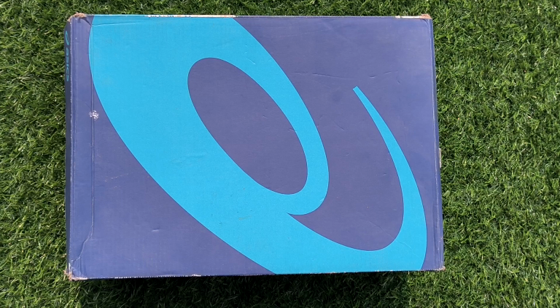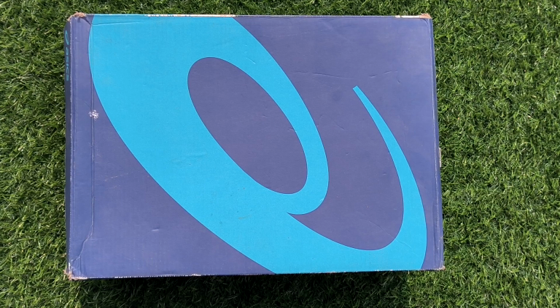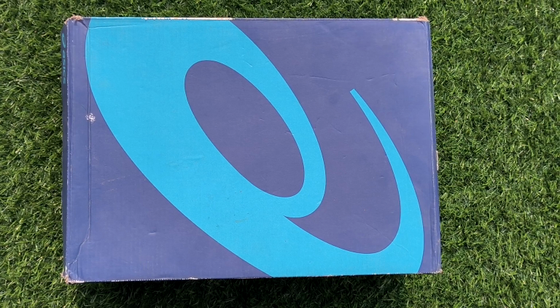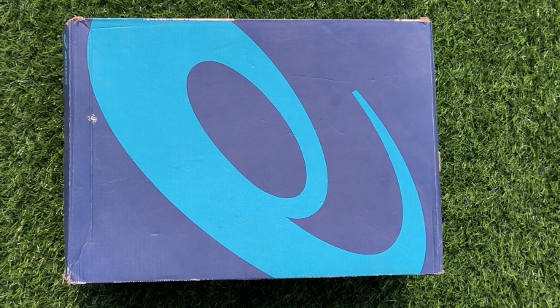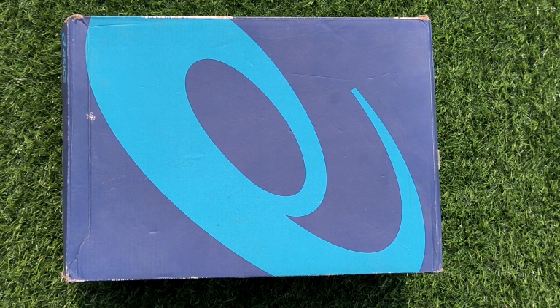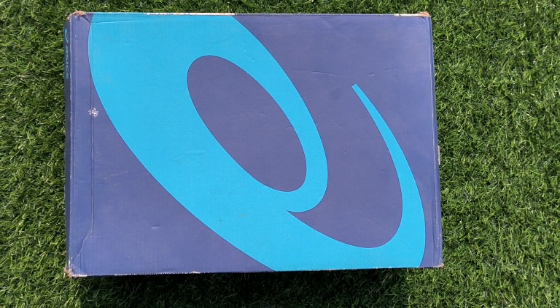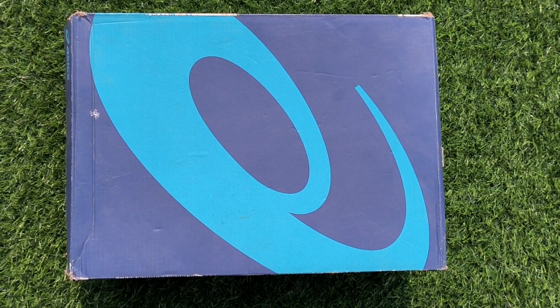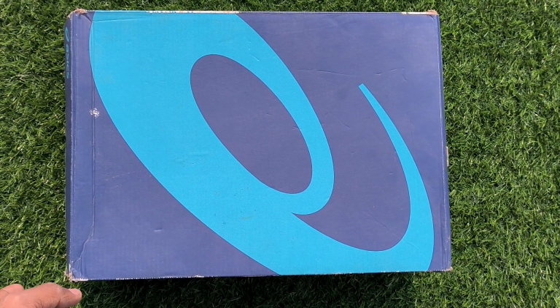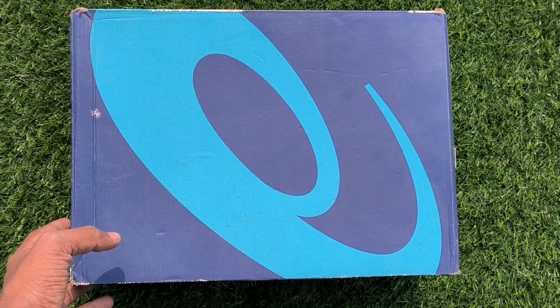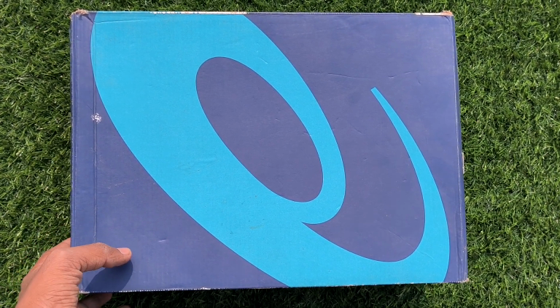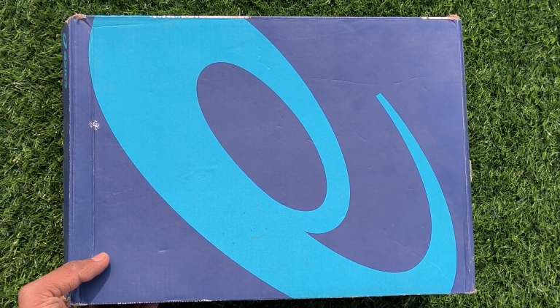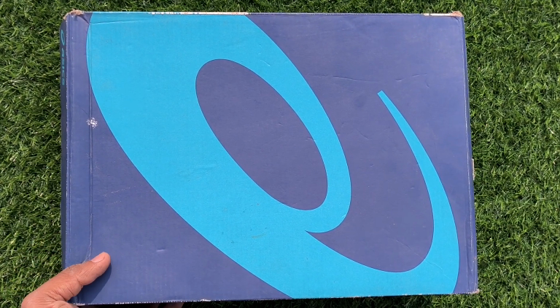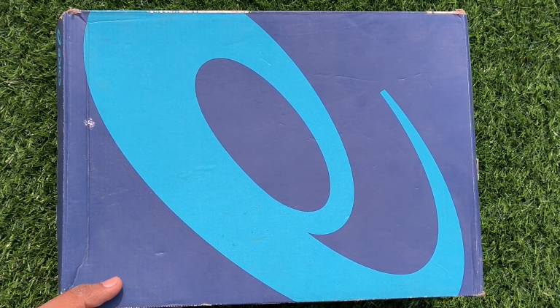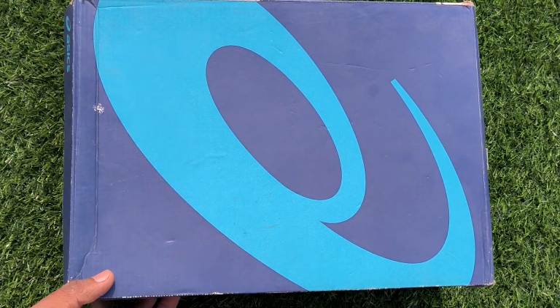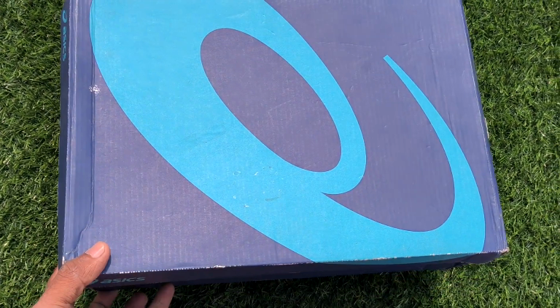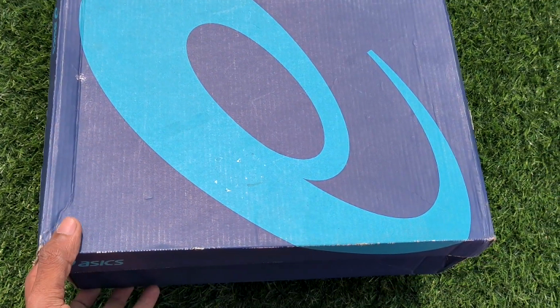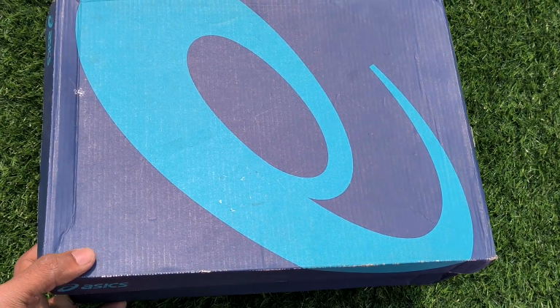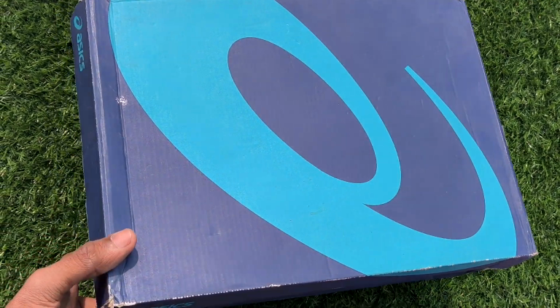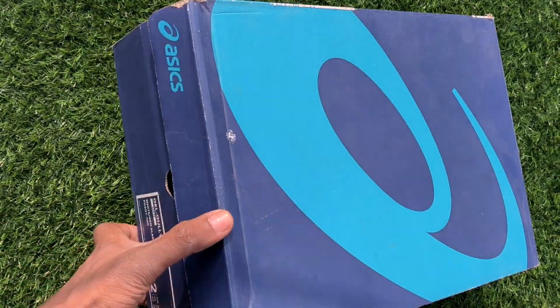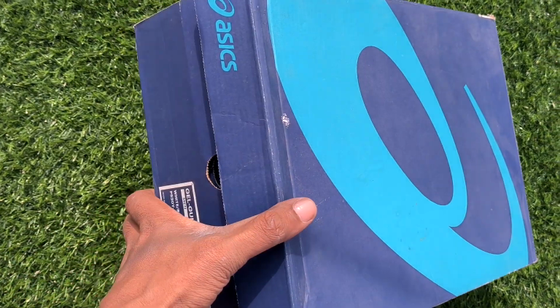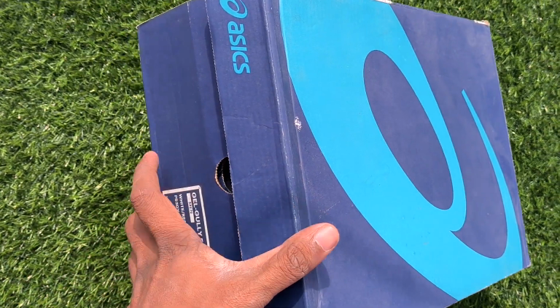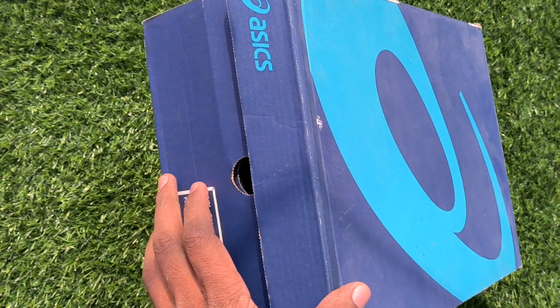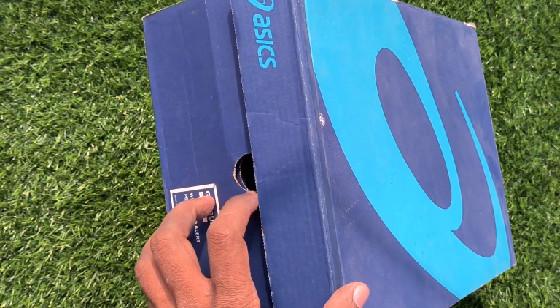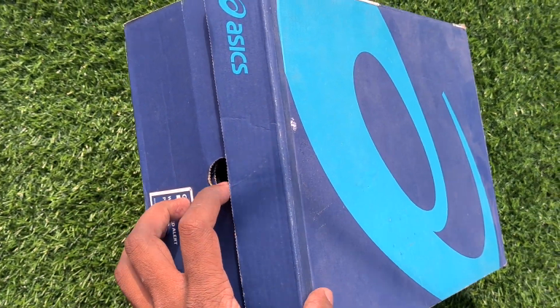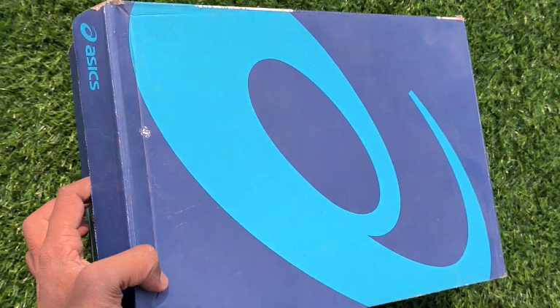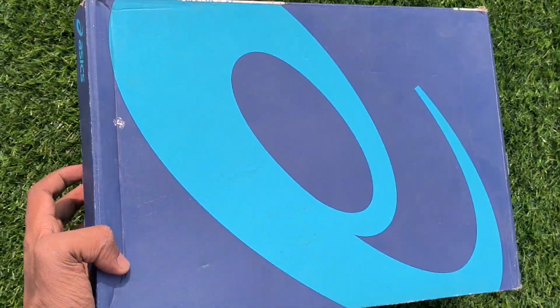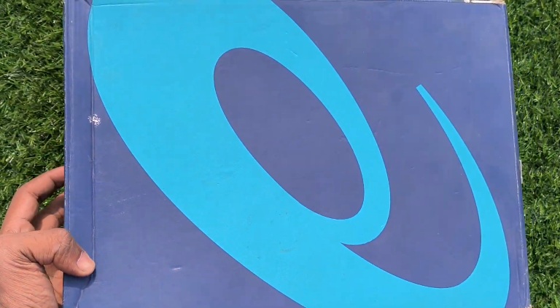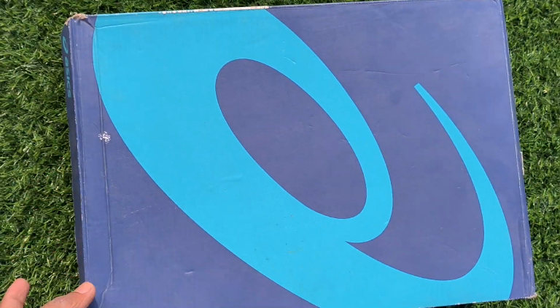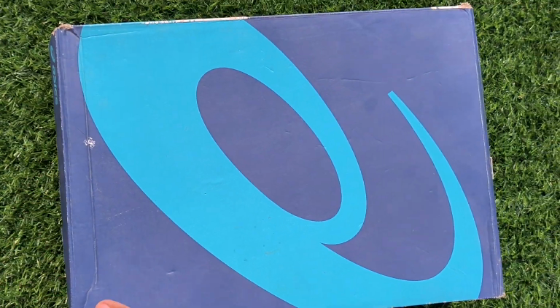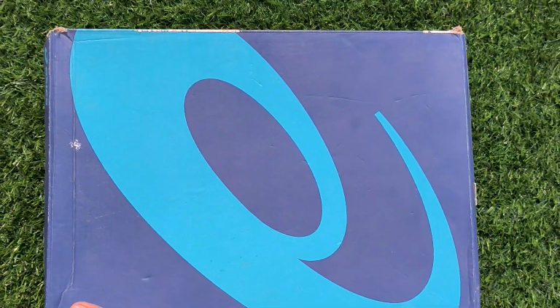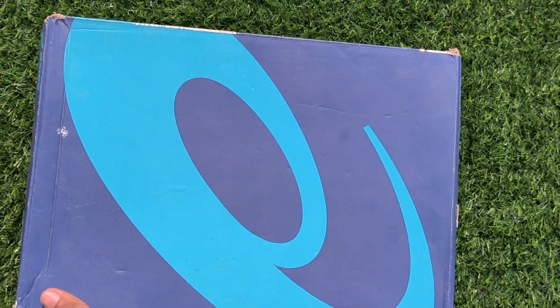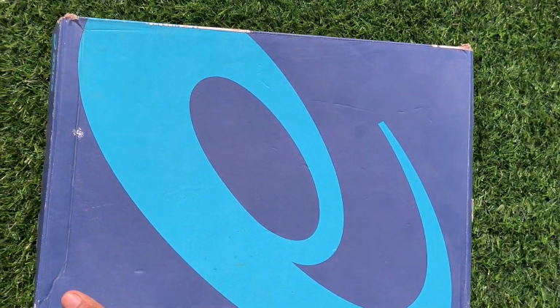Hello and welcome to Kirkut Gears. This is a video of Asics' latest launch — the 350 cricket spikes. Let's do the unboxing of the shoes.